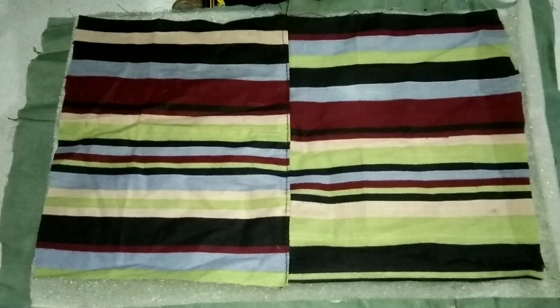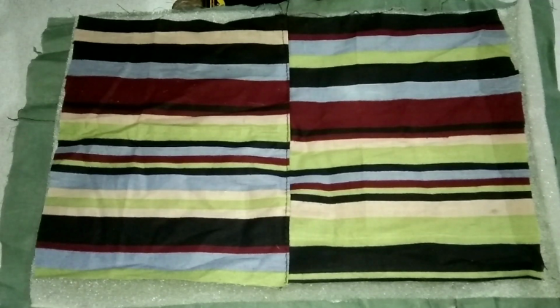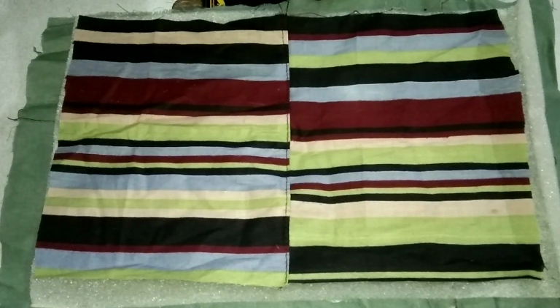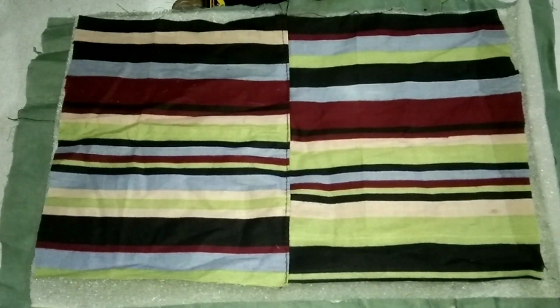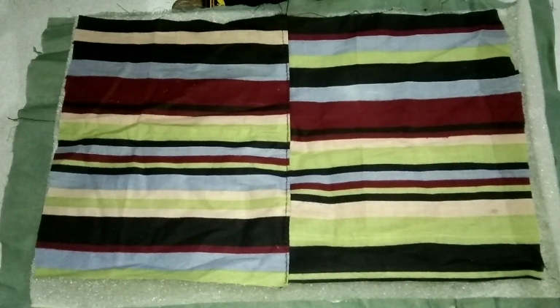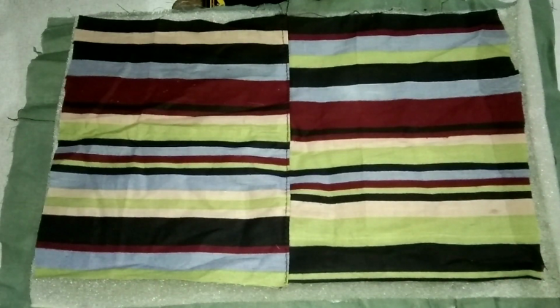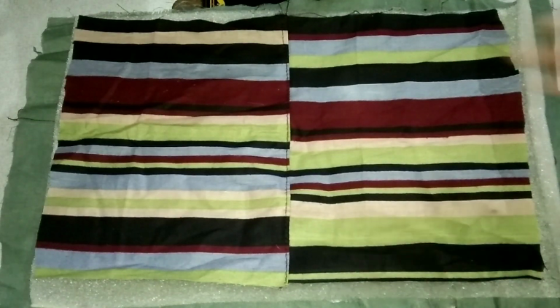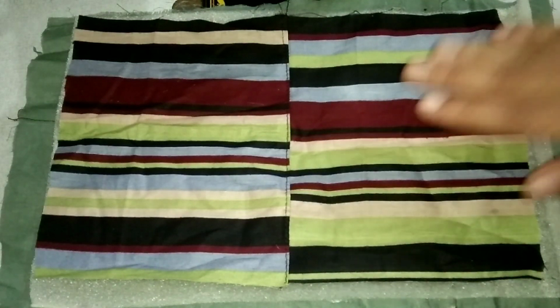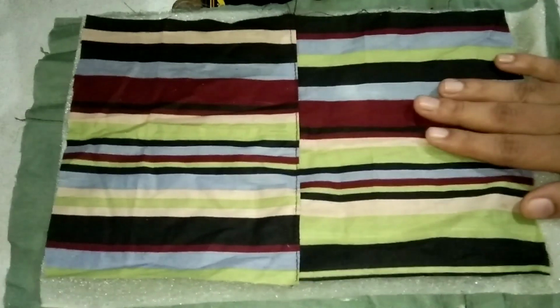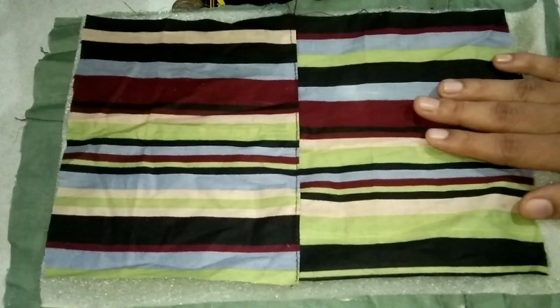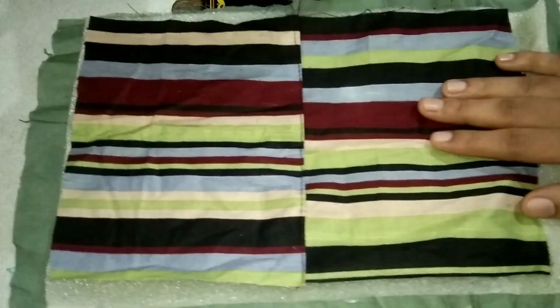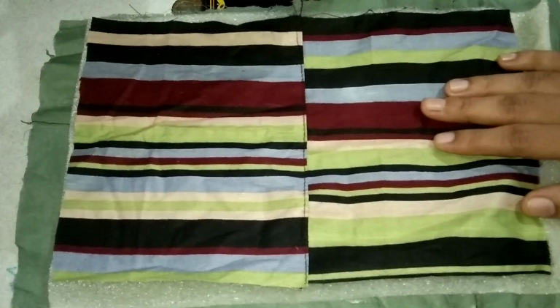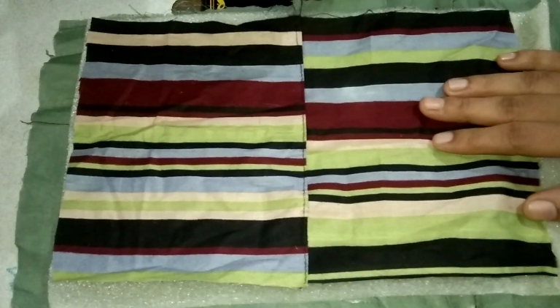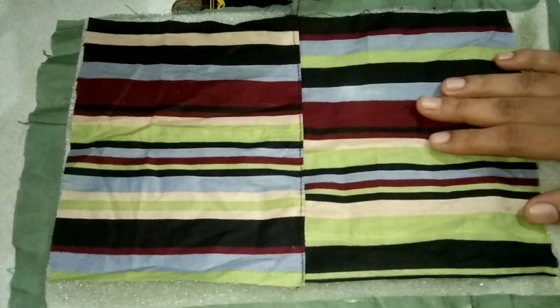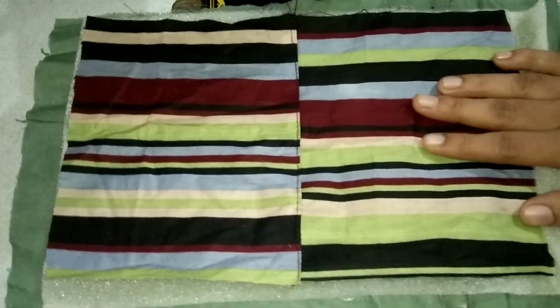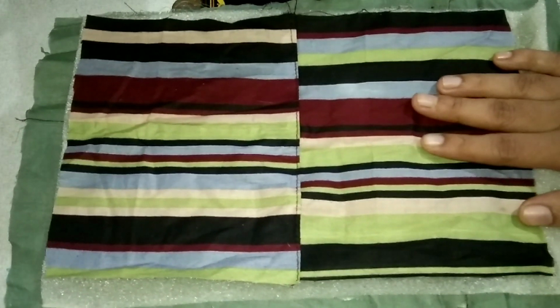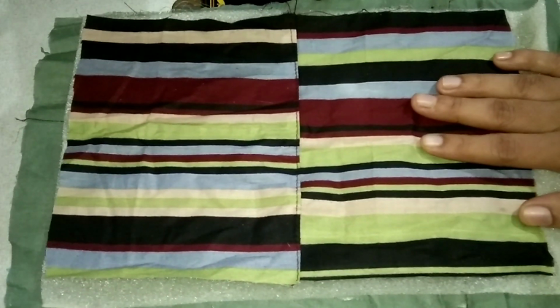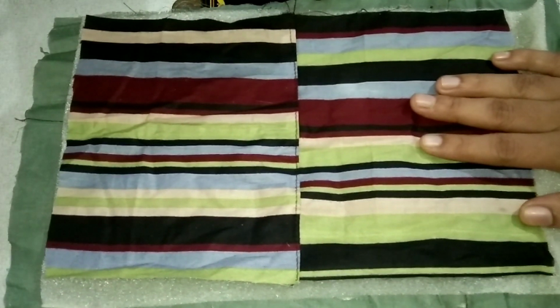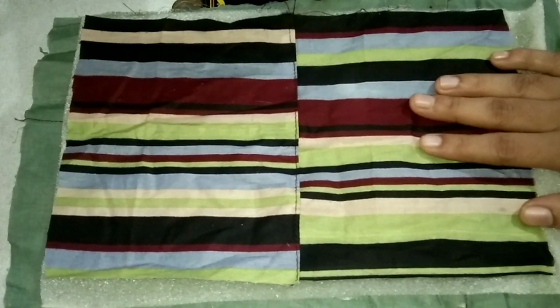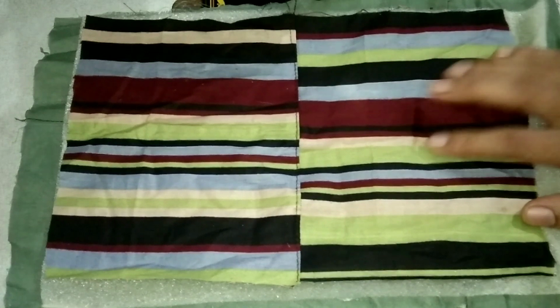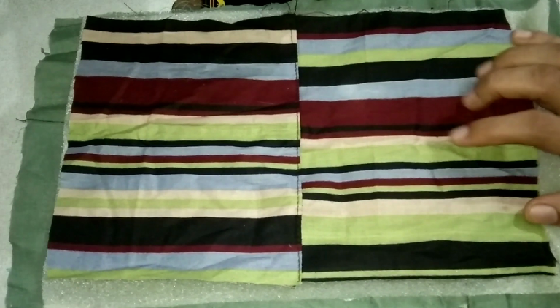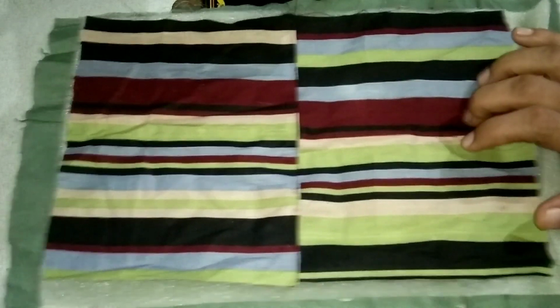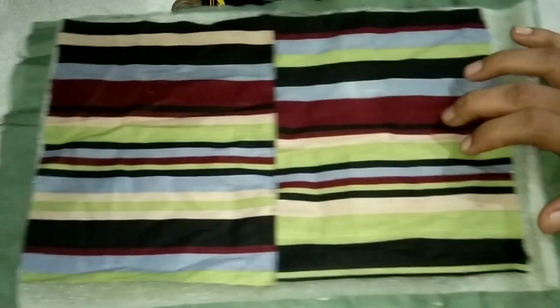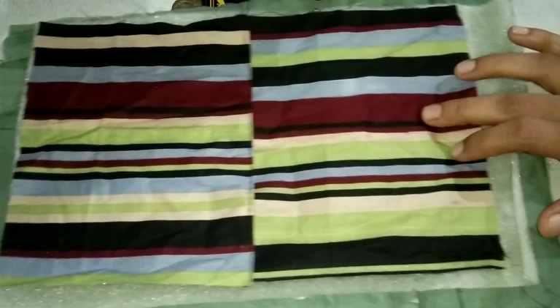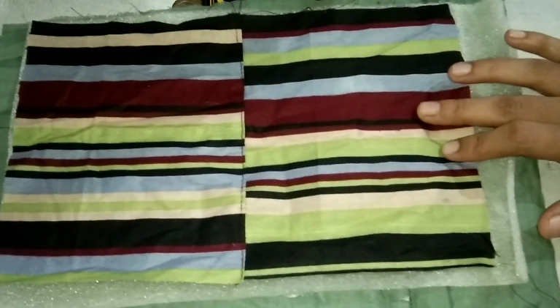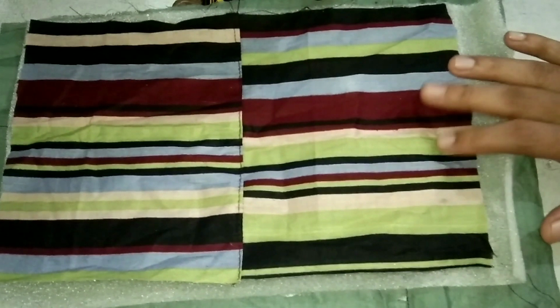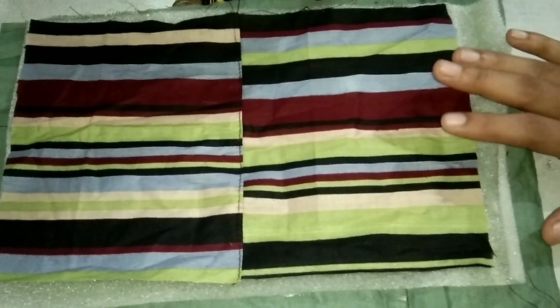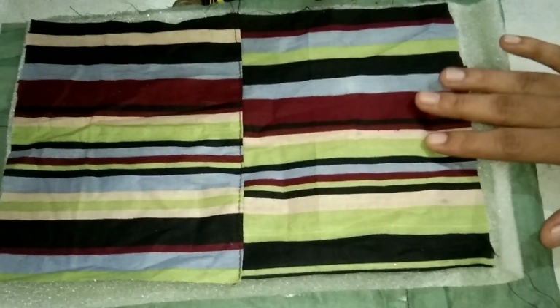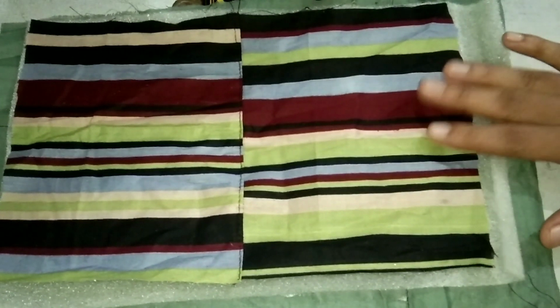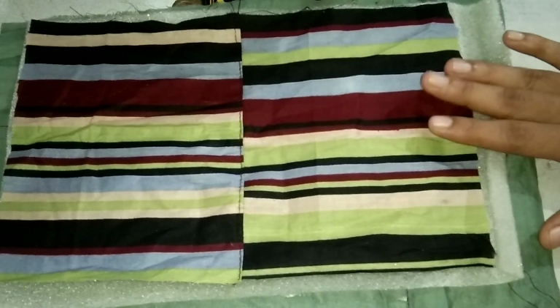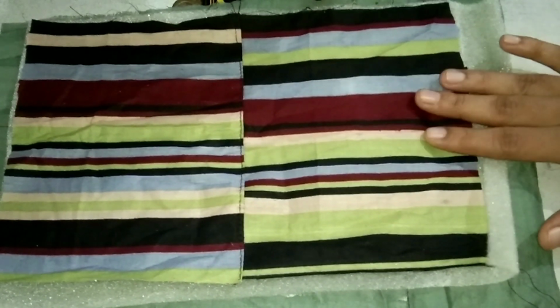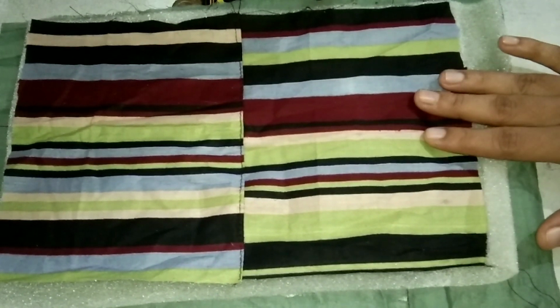Hi, hello, and welcome to my channel. Here is our channel. I have a cloth. We have a cloth and a cloth on the two pieces.